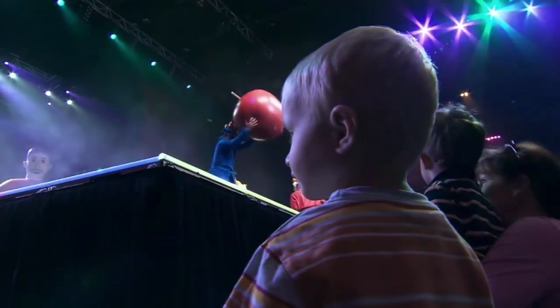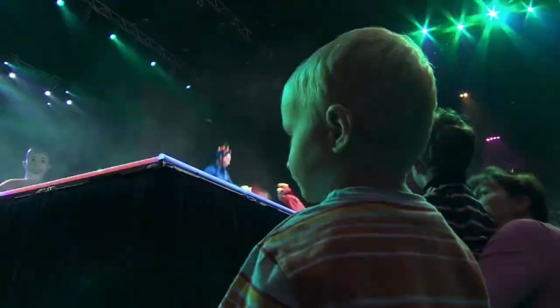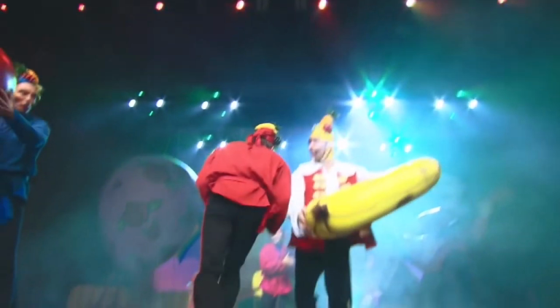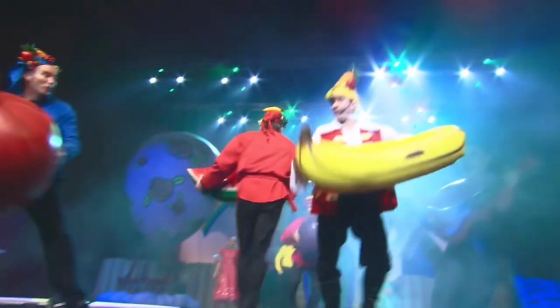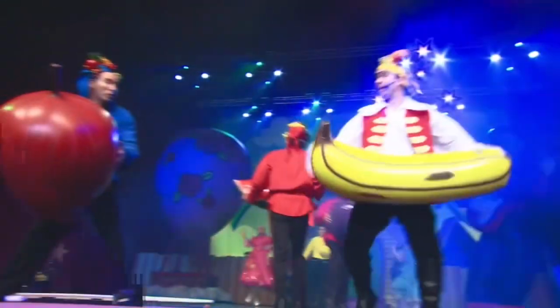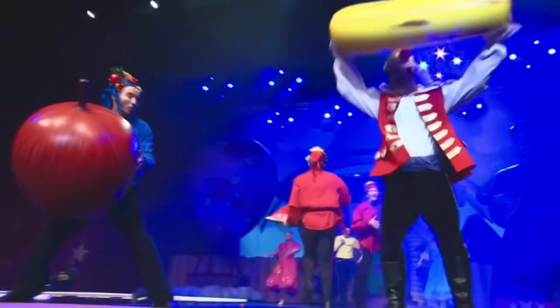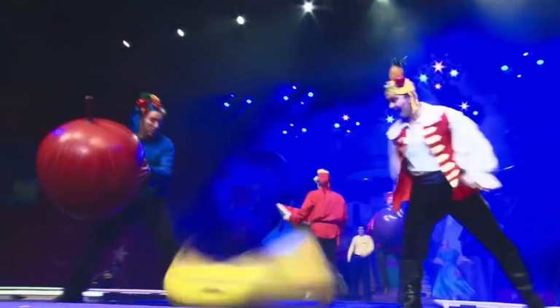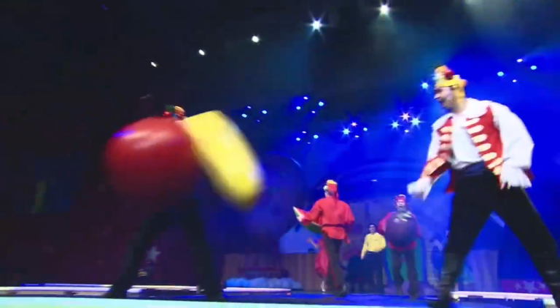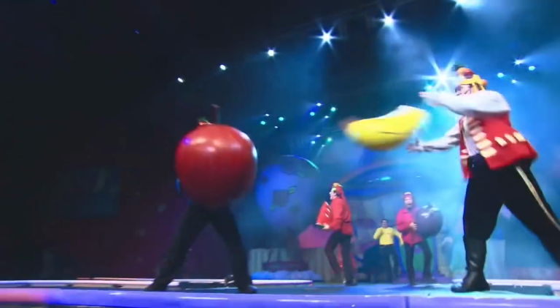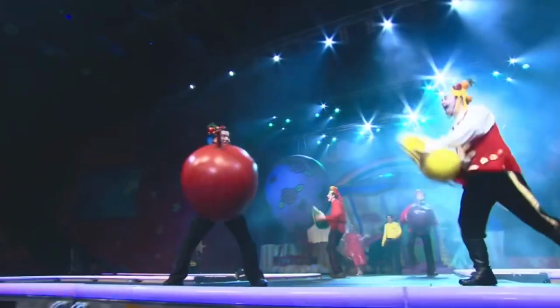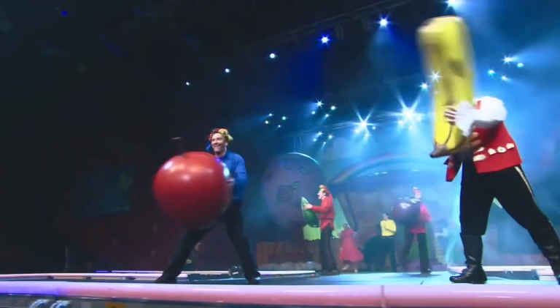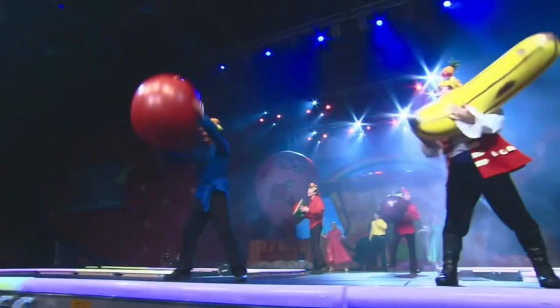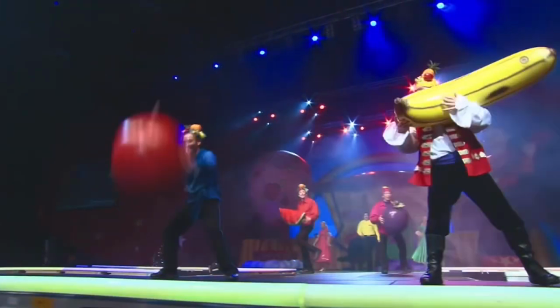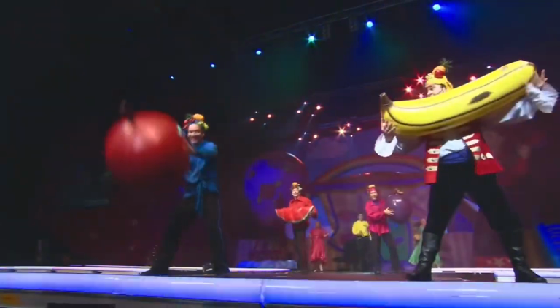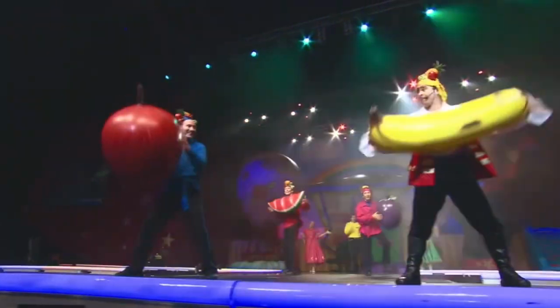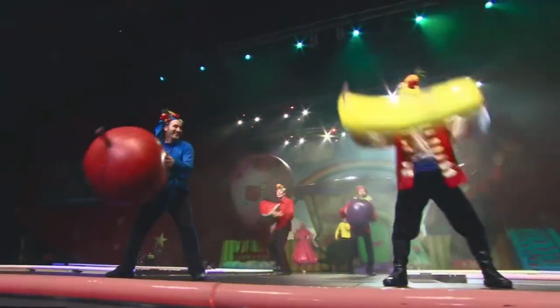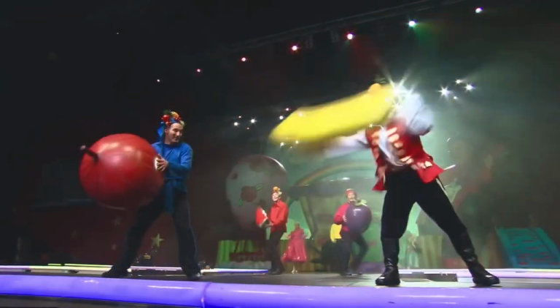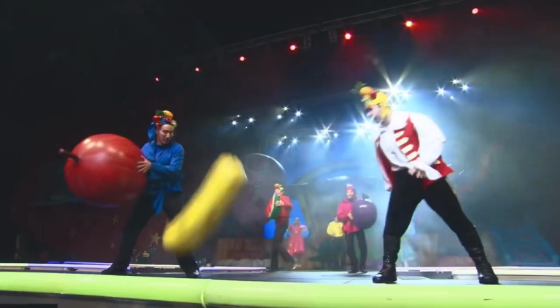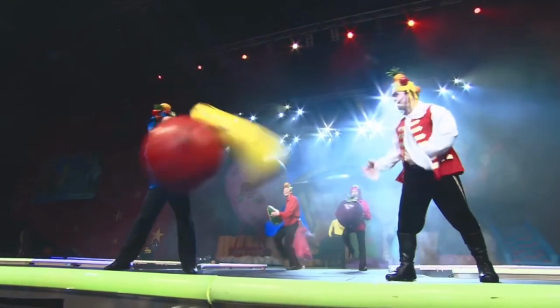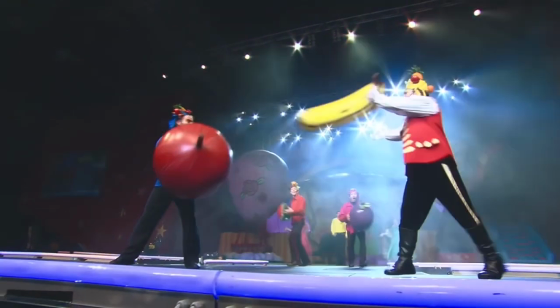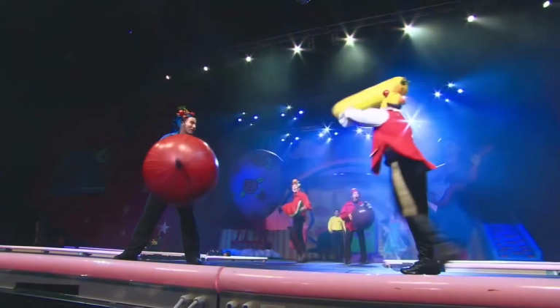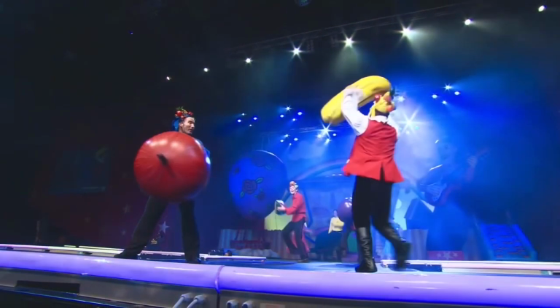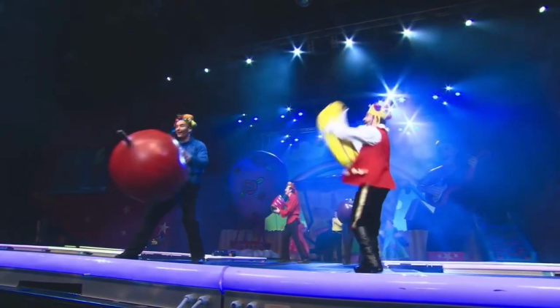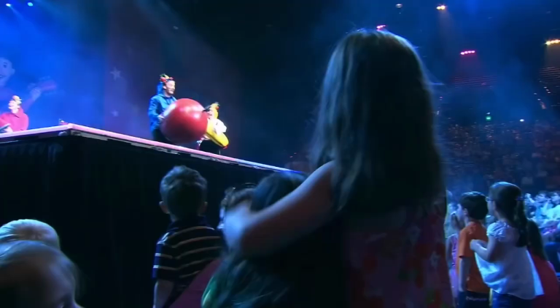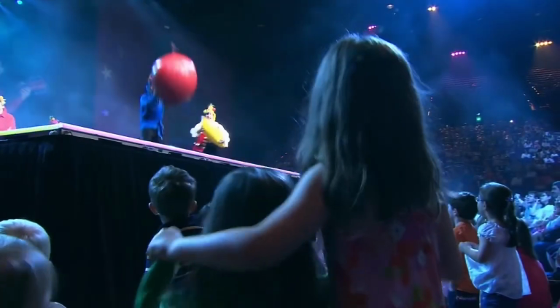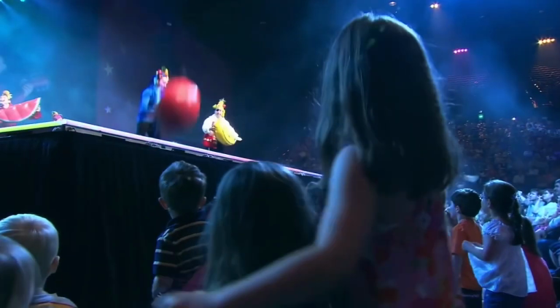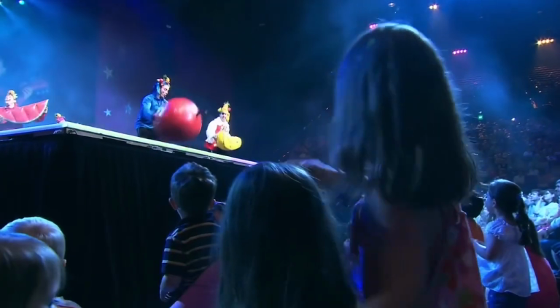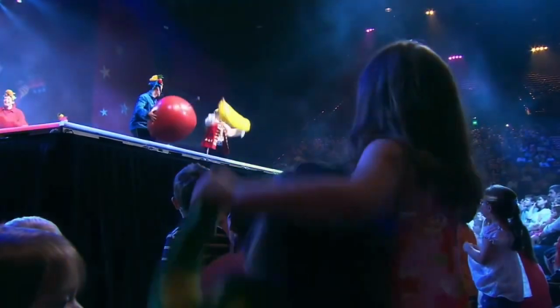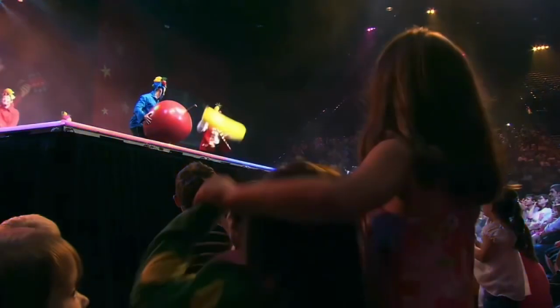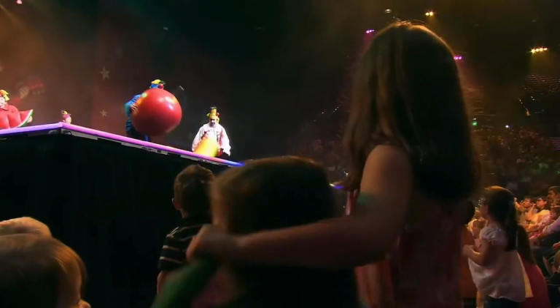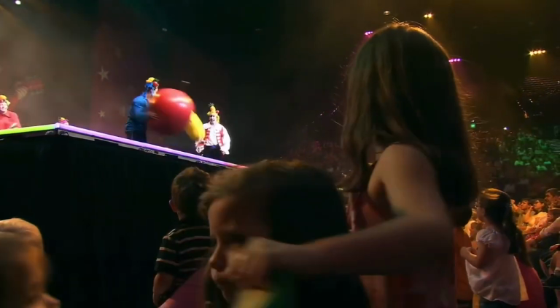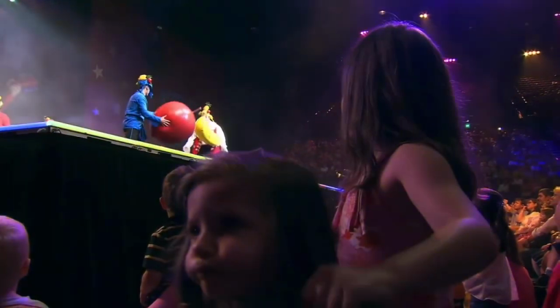Now we've had our fruit salad today. It's time to put the scraps away. Wash the bowl and wash the spoons.